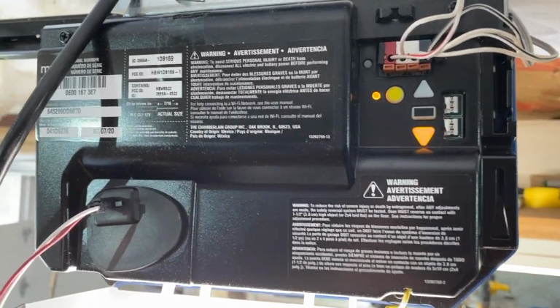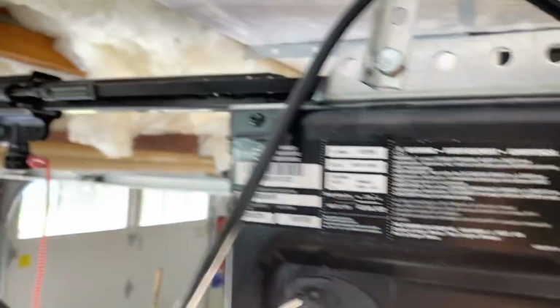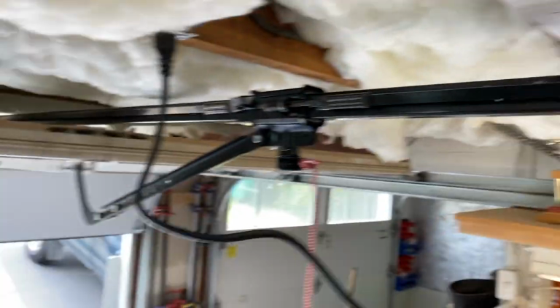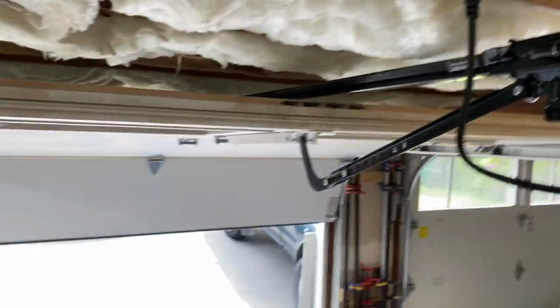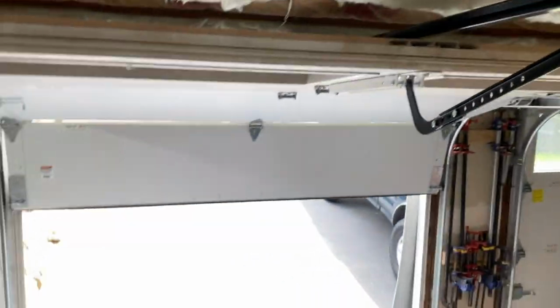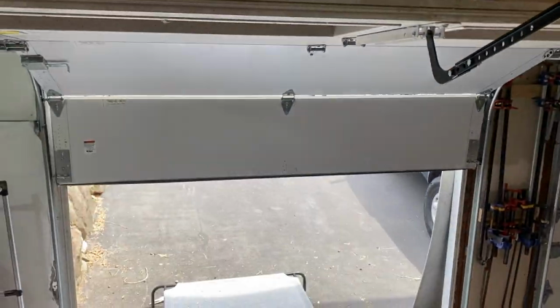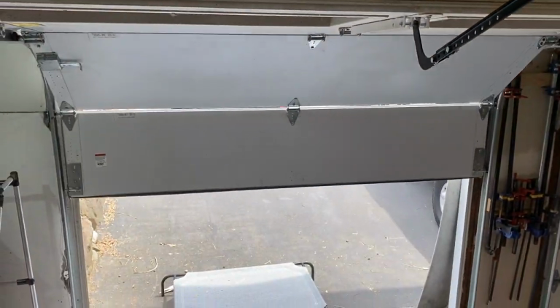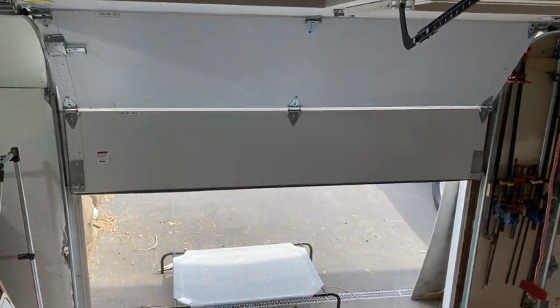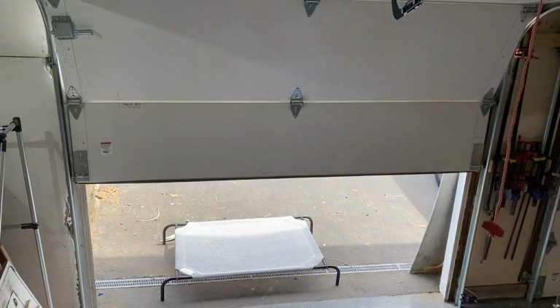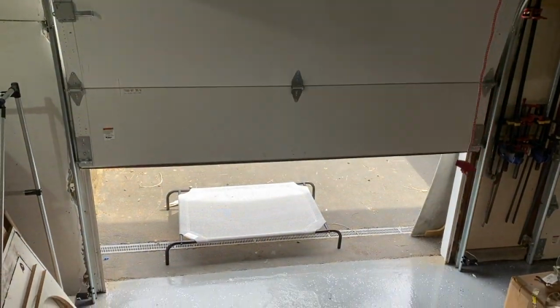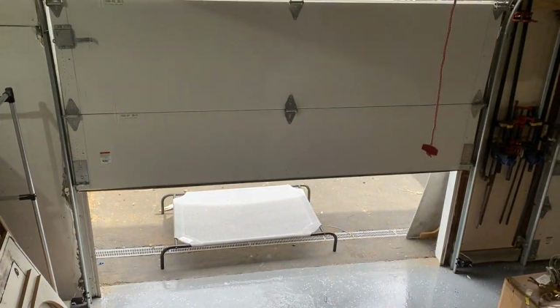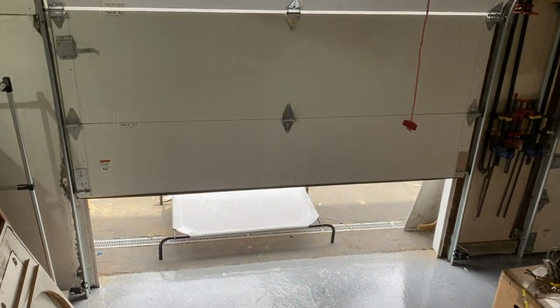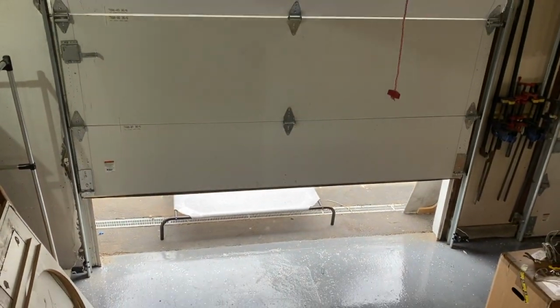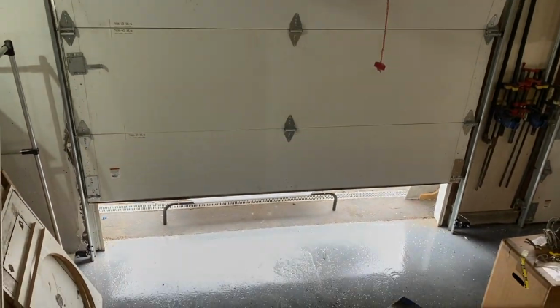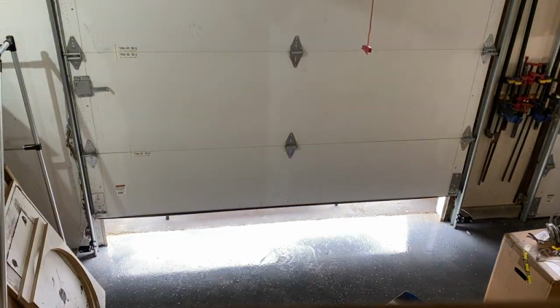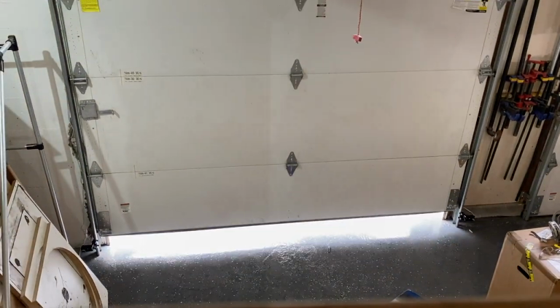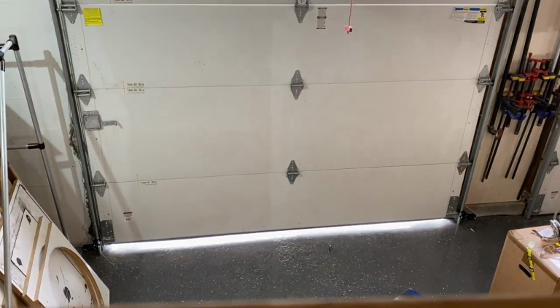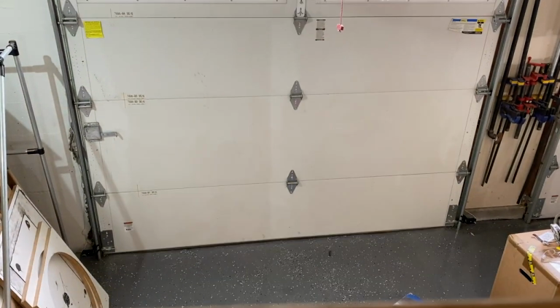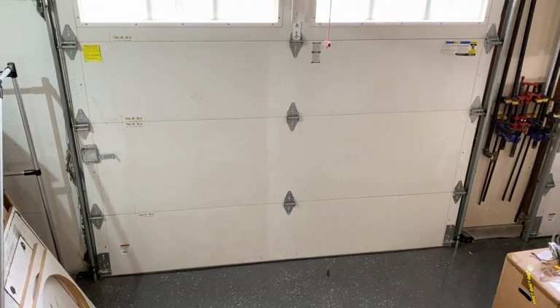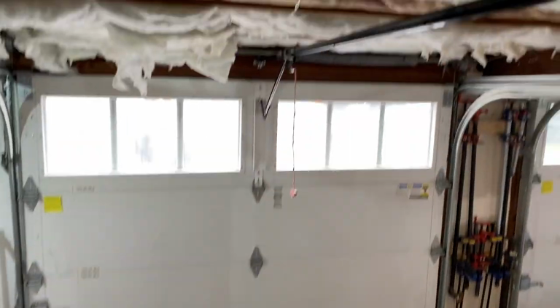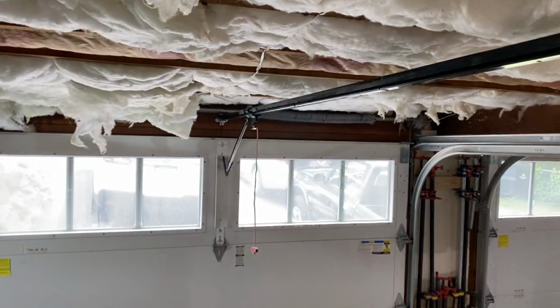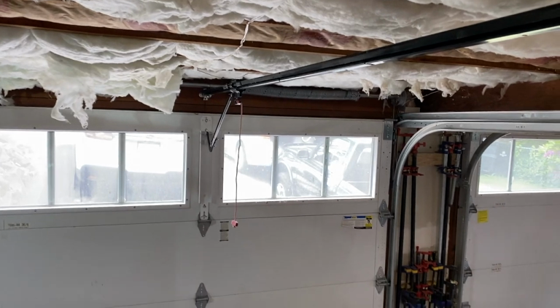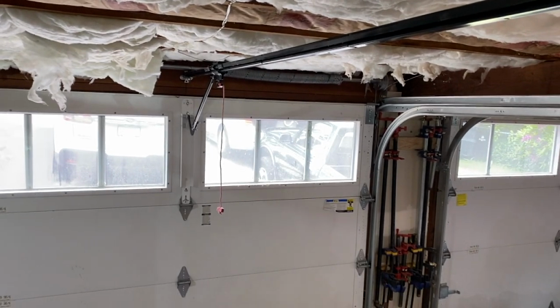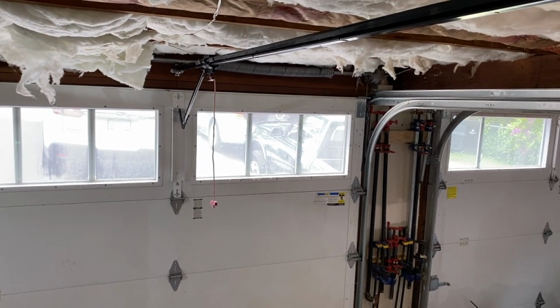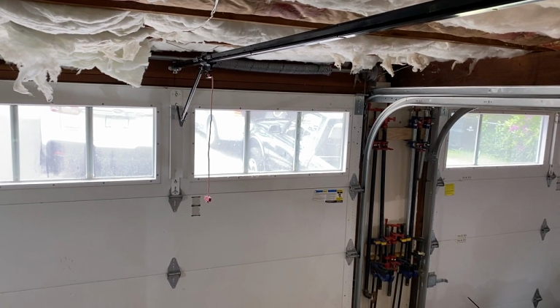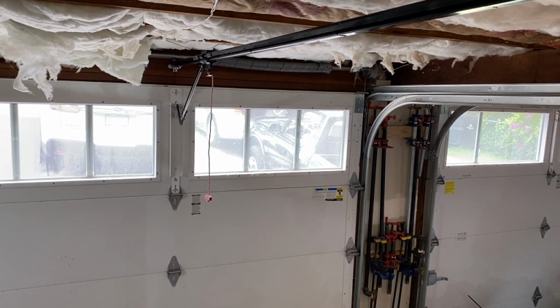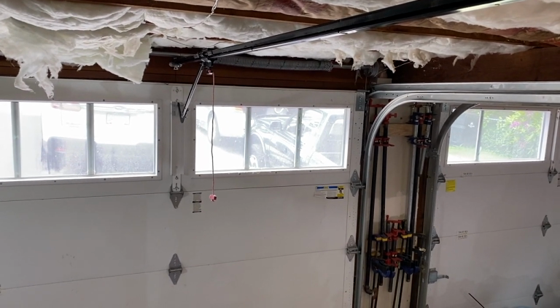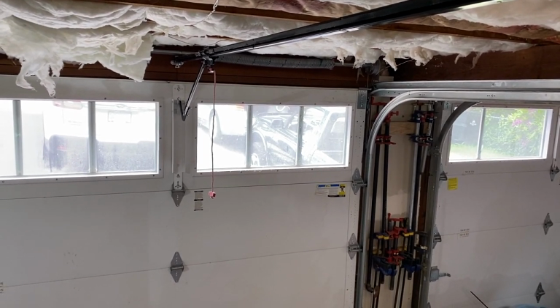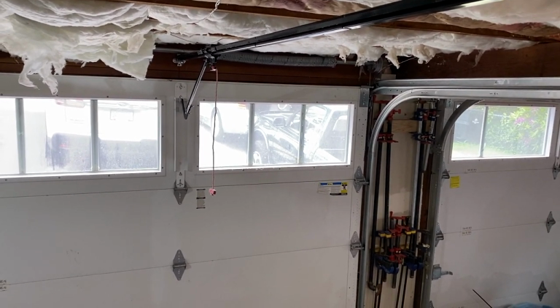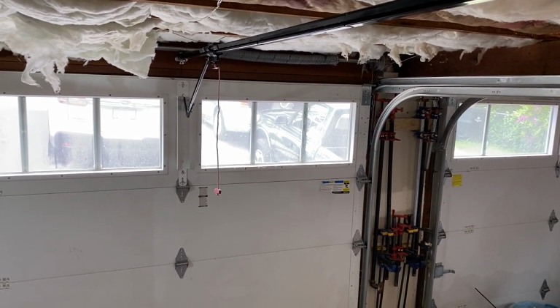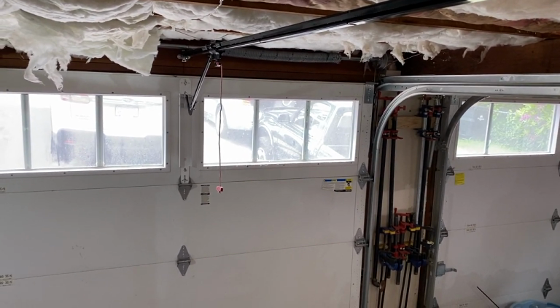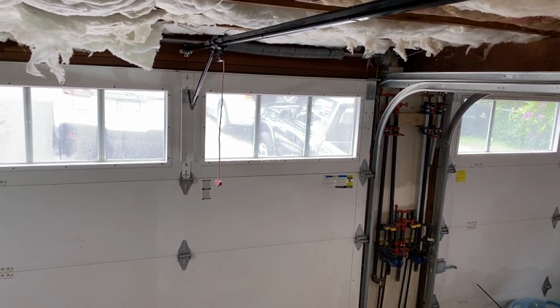Don't you just love it when something actually works the very first time? Always satisfying. Boom! Look at that. Done. Deal baby!